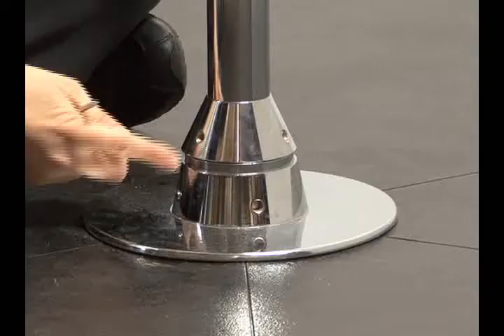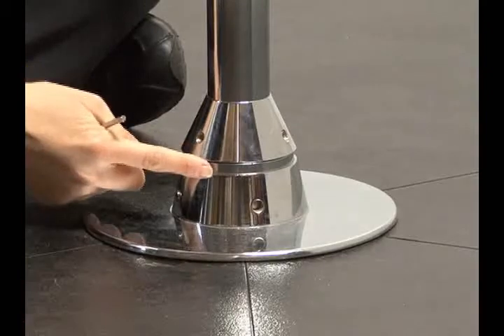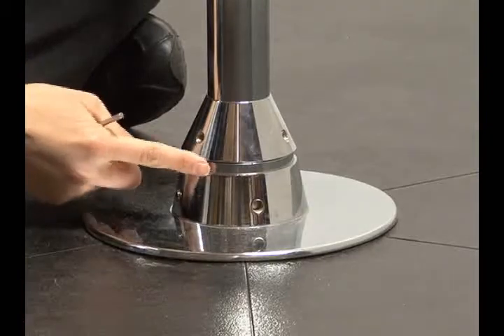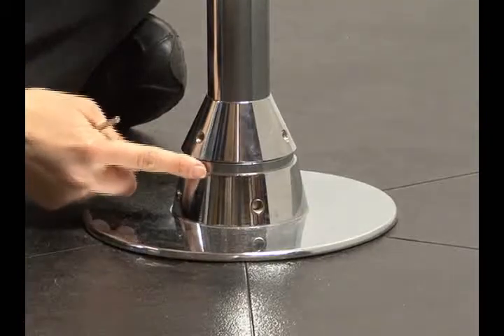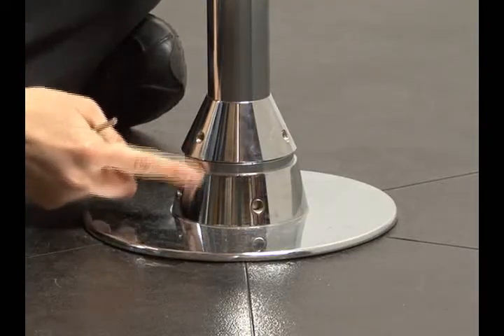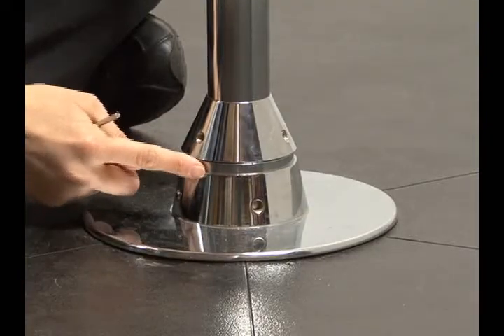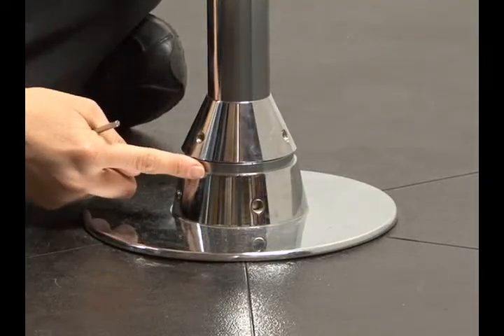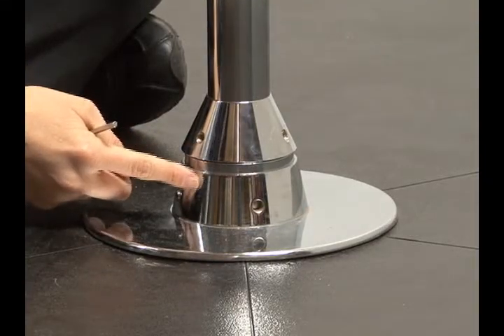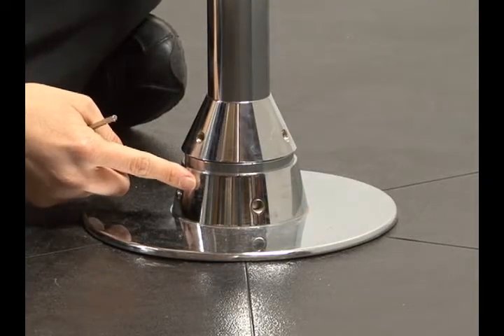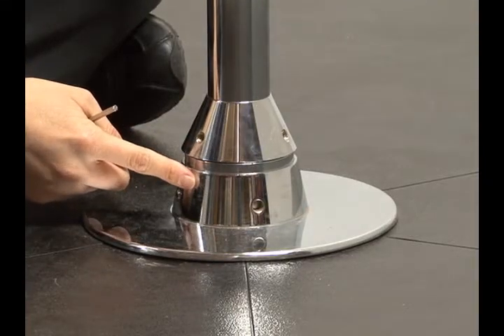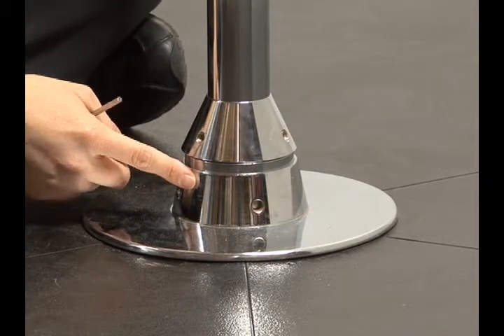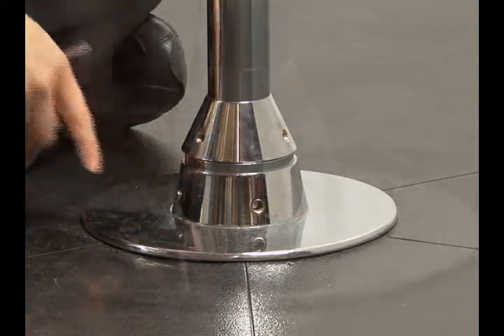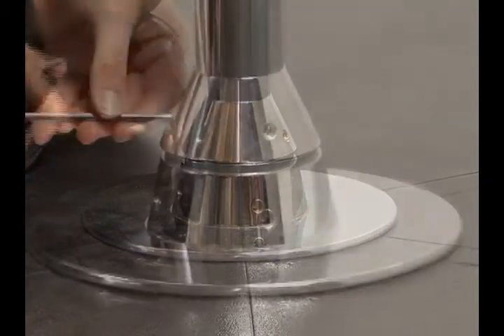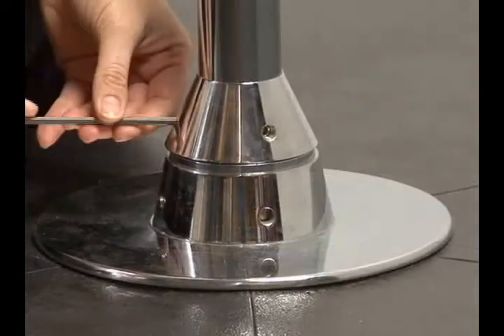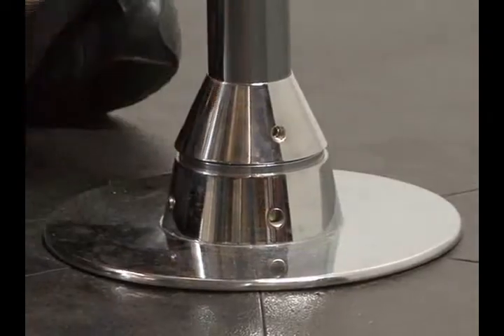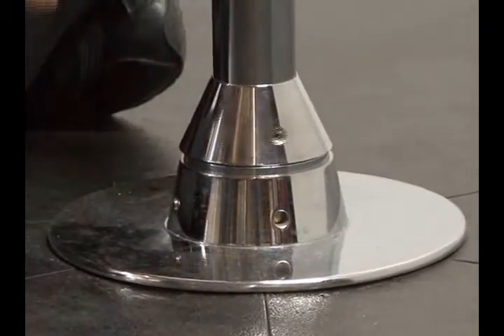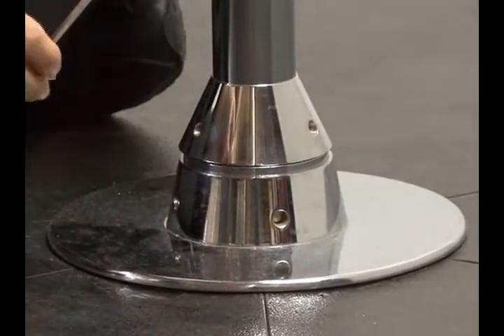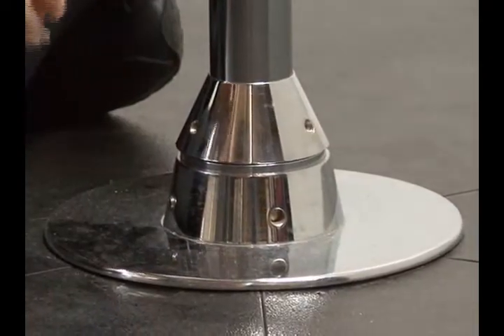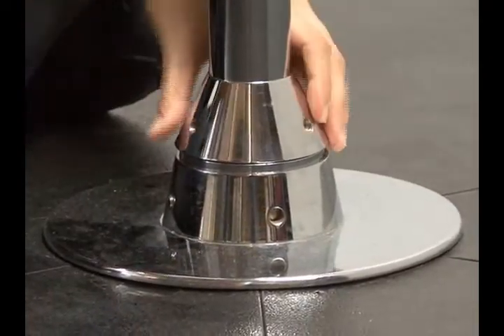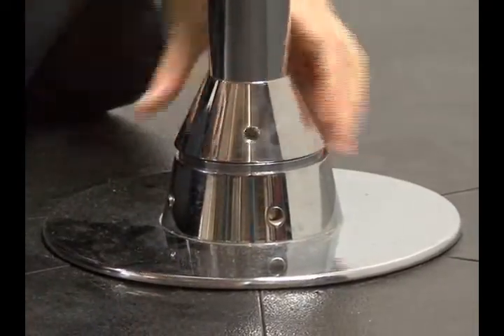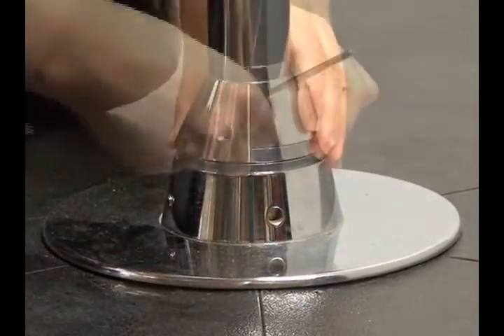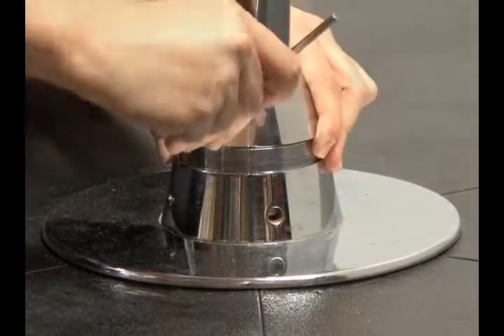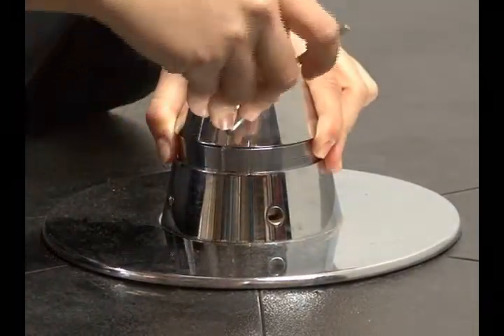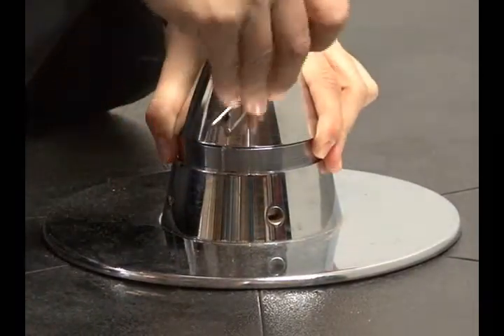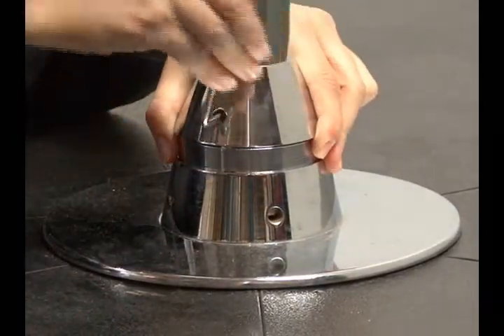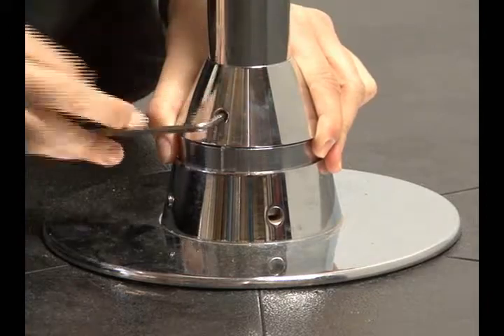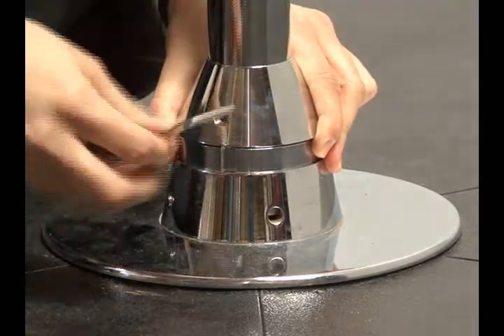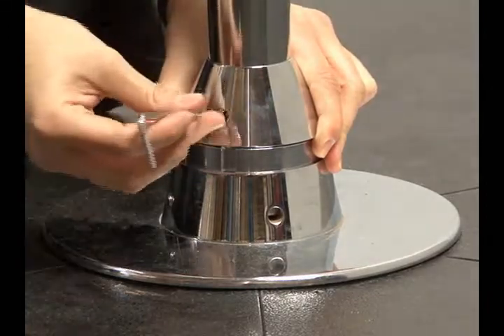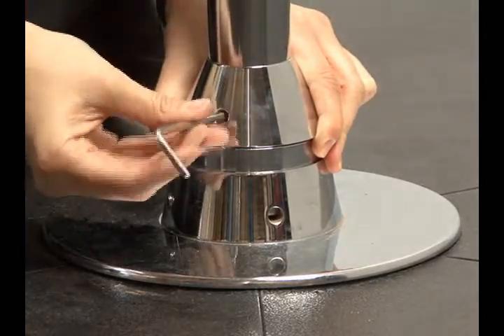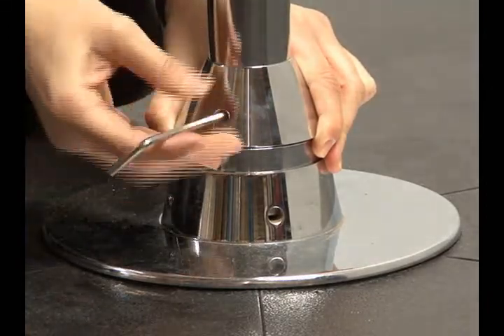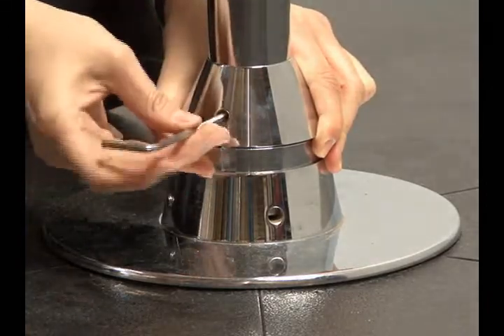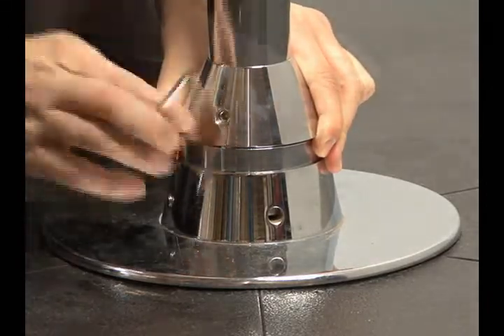If your X-Stage Bearing Unit is not flush with the base frame, then you simply loosen the three bearing locking screws on the slanted portion of the bearing unit and push the bearing down to the base.